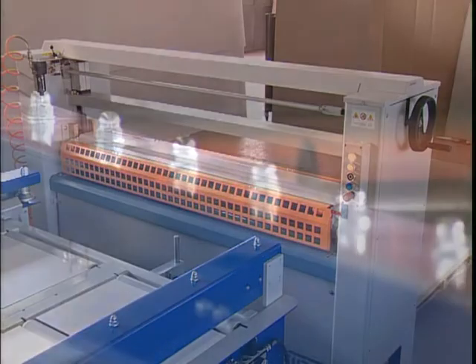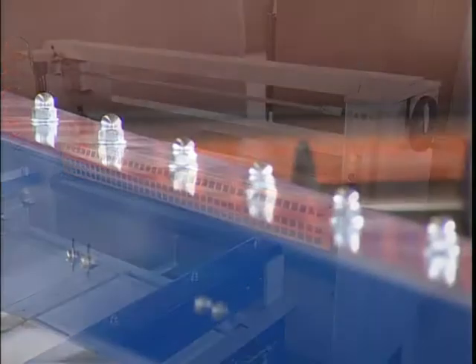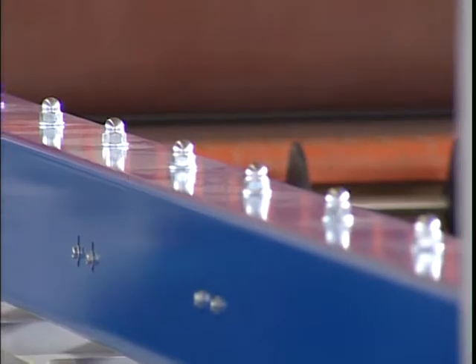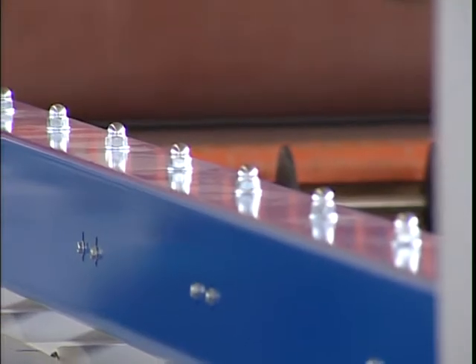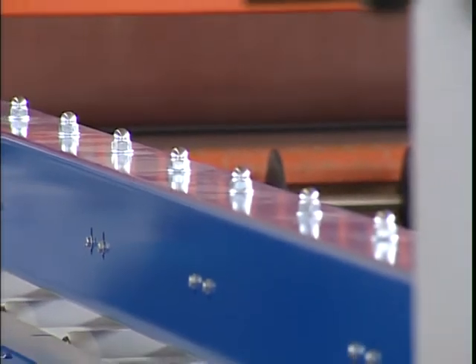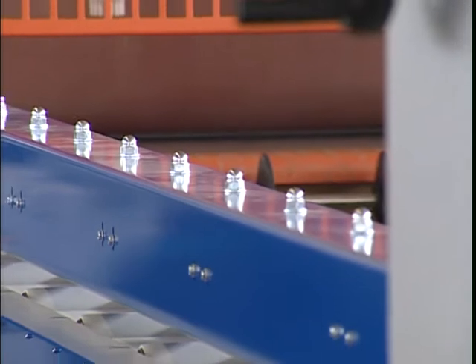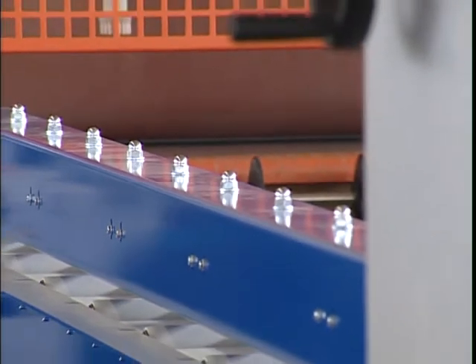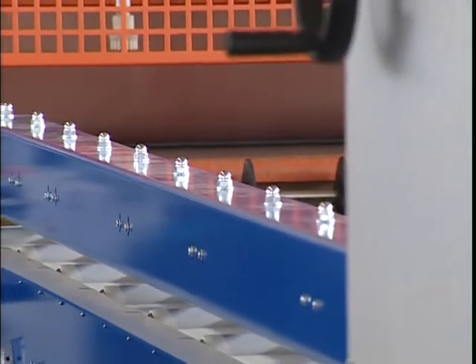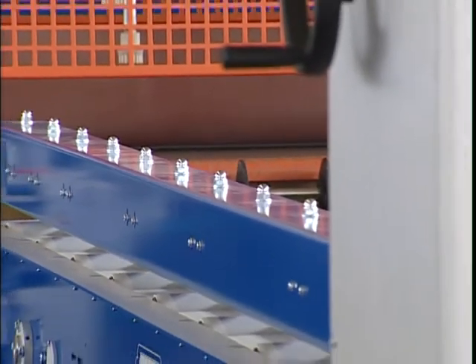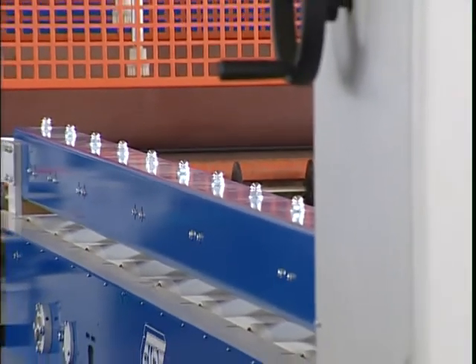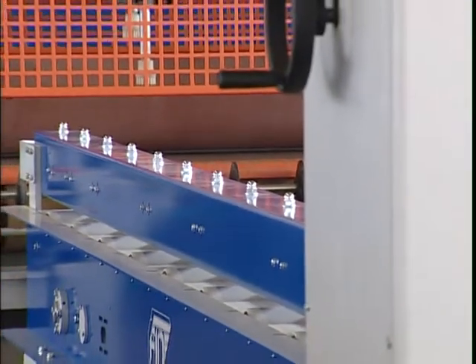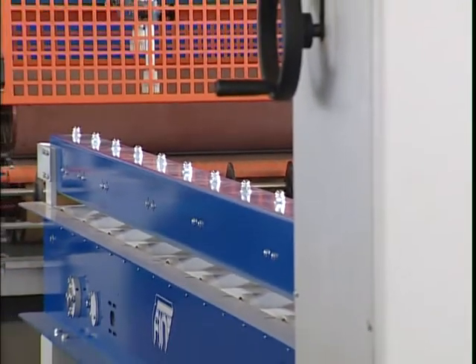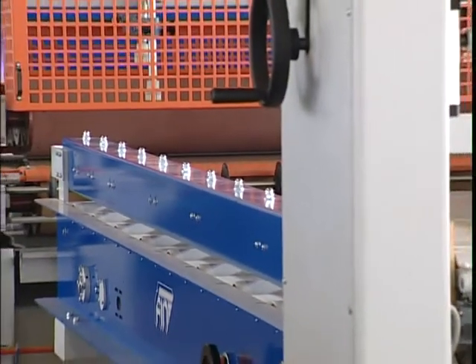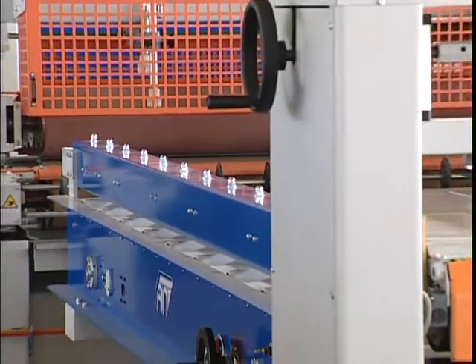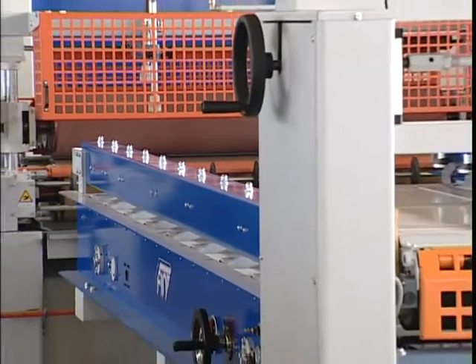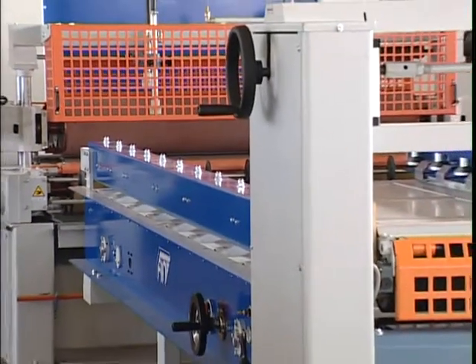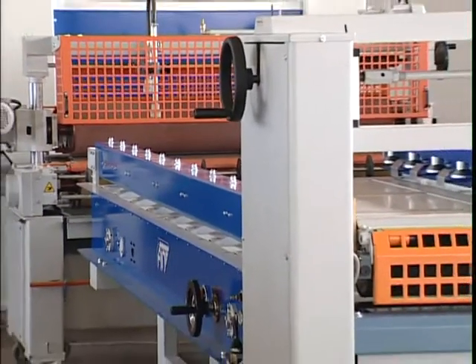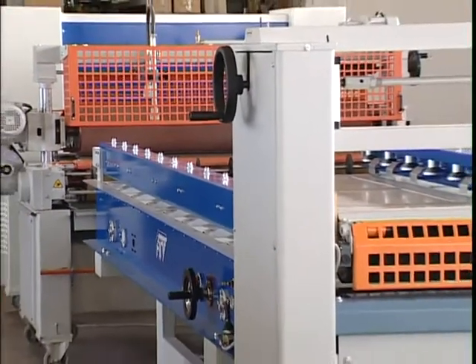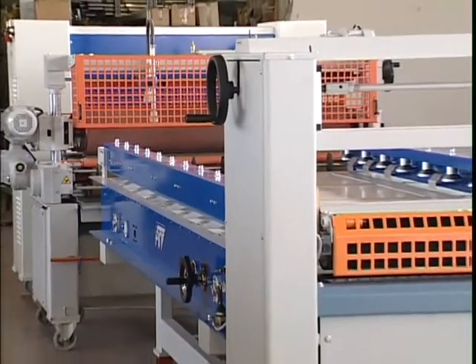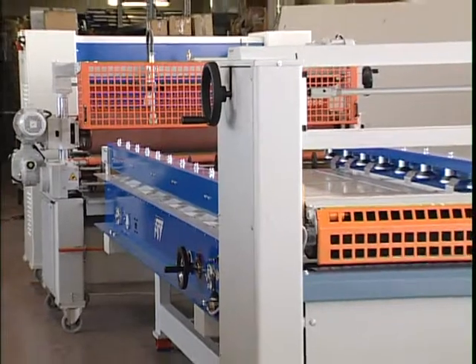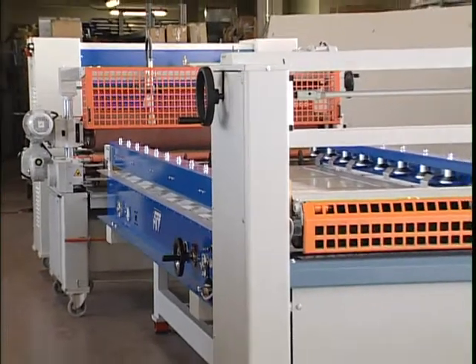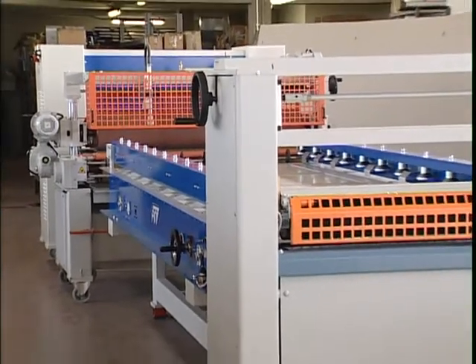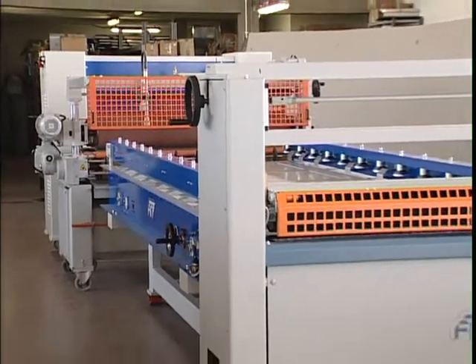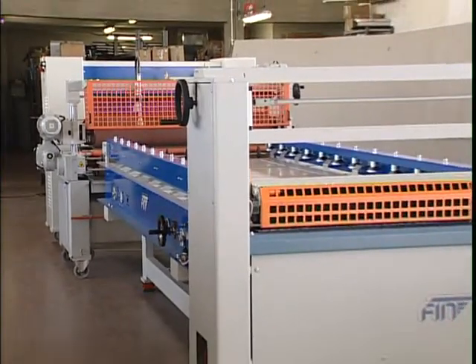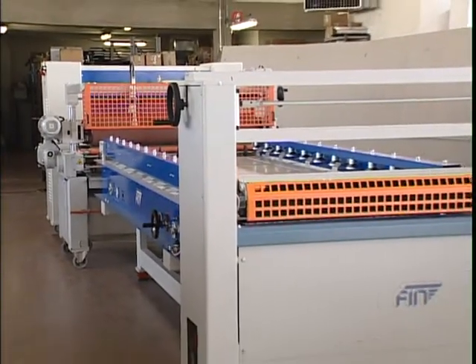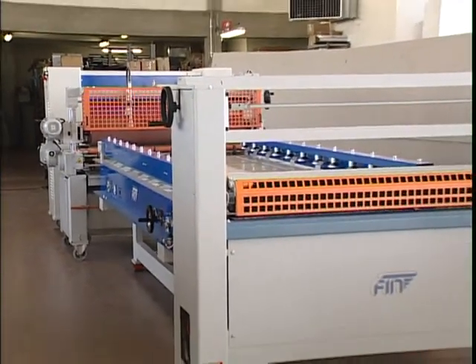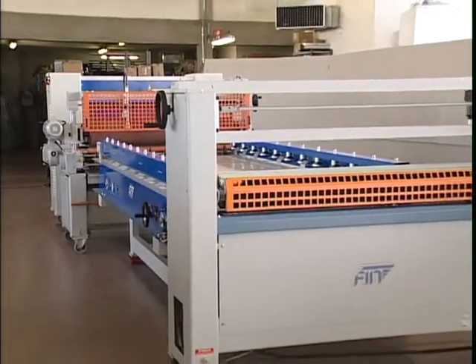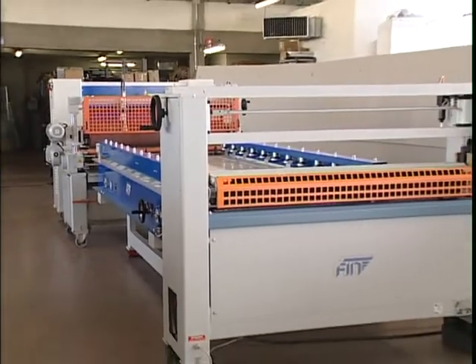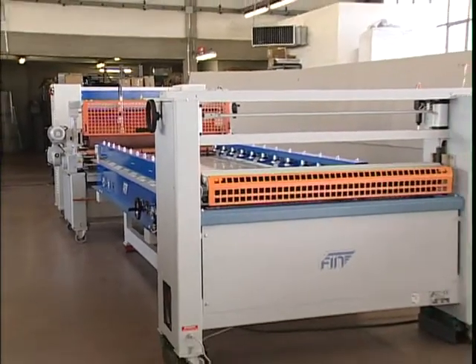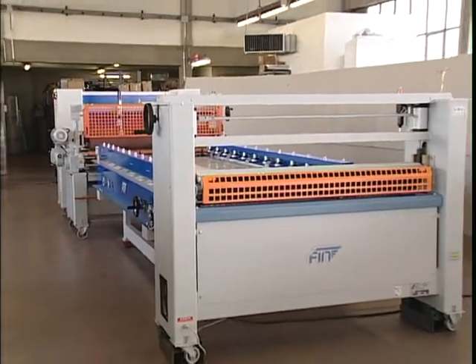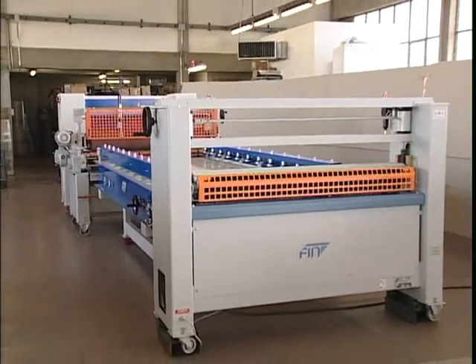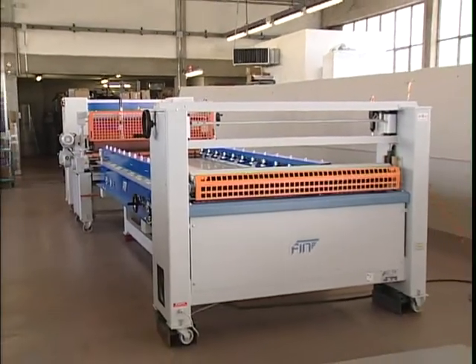The external measurements of the line as described are two meters sixty by seven meters twenty. Let us now briefly describe the work cycle.